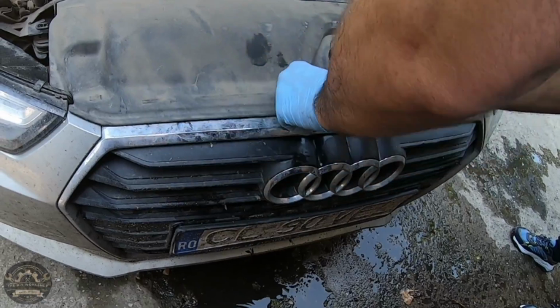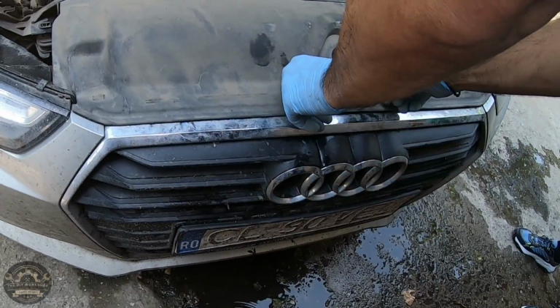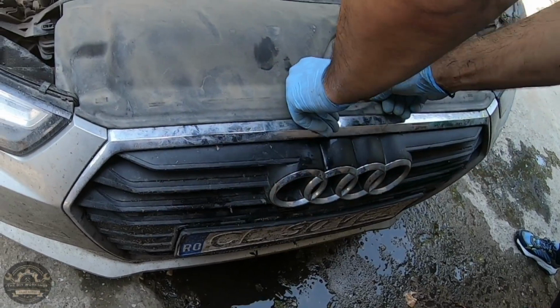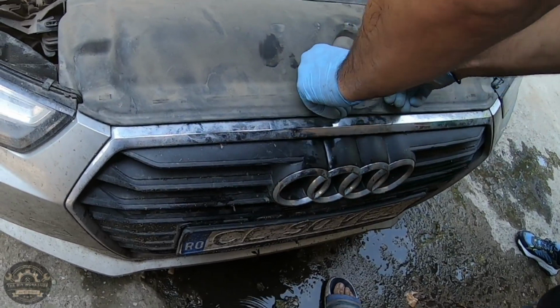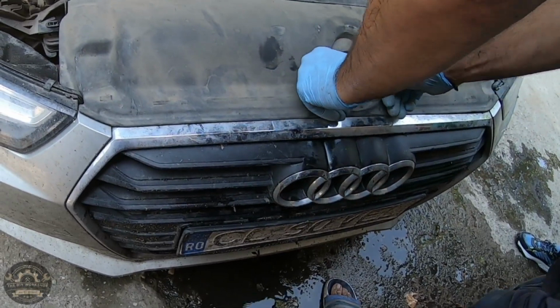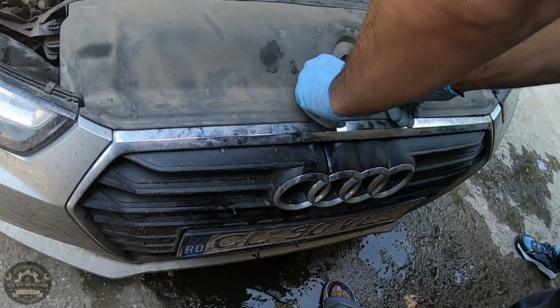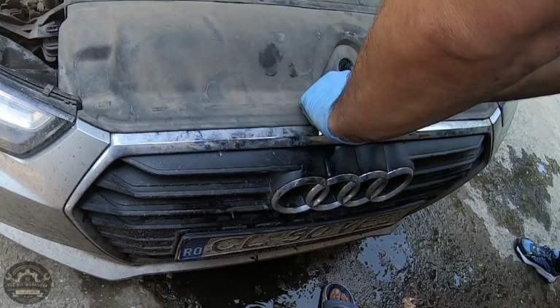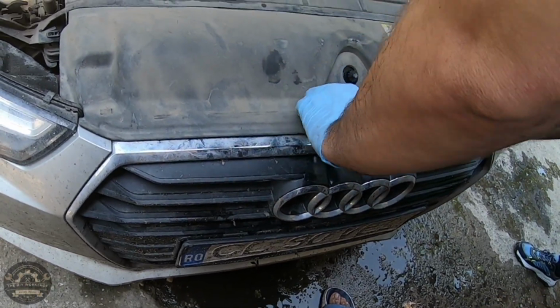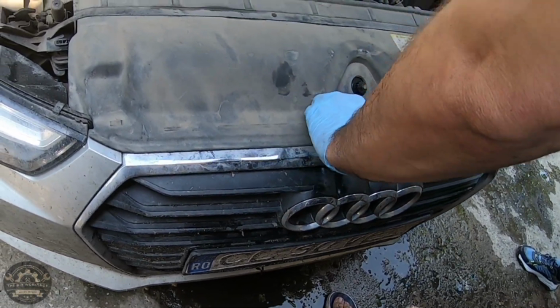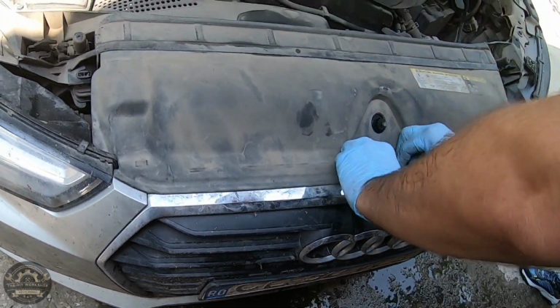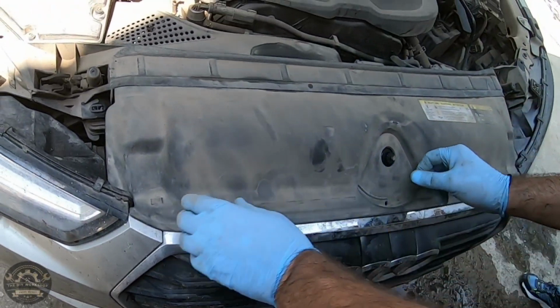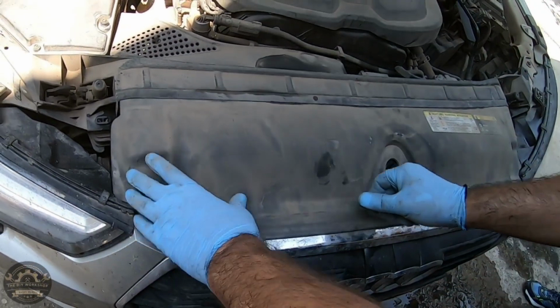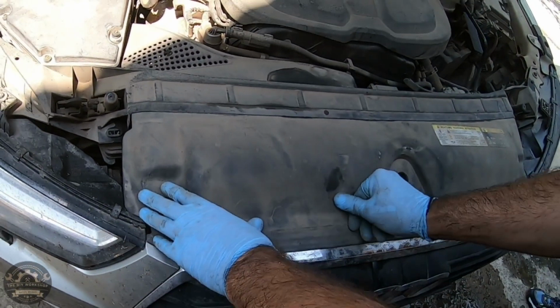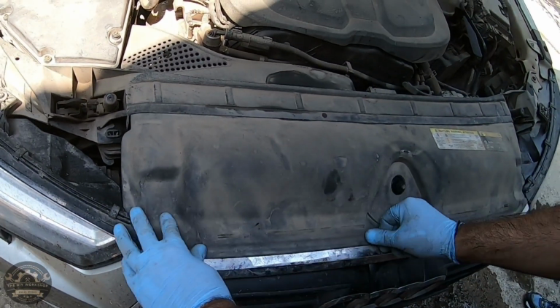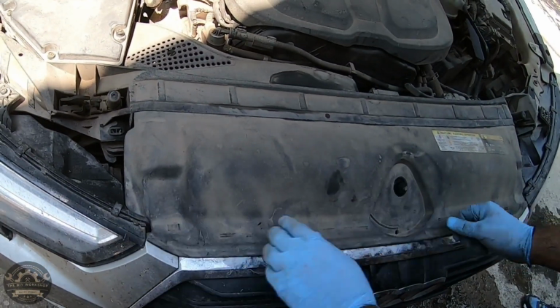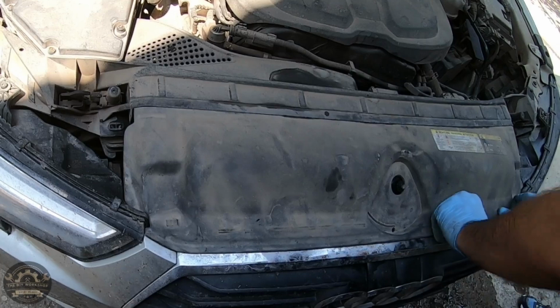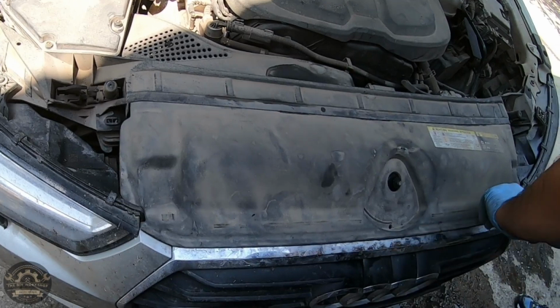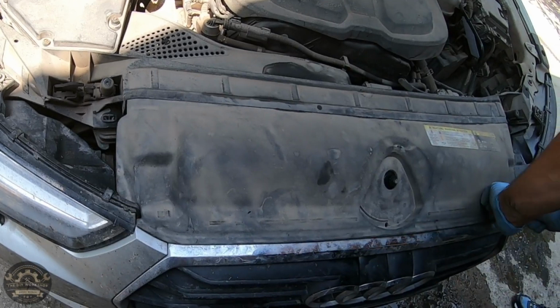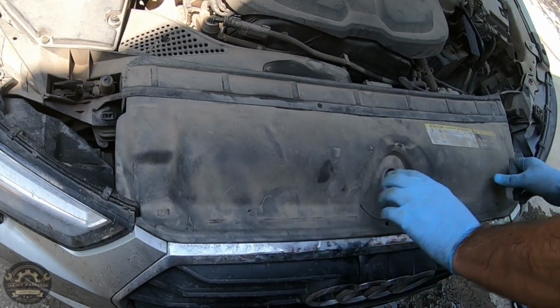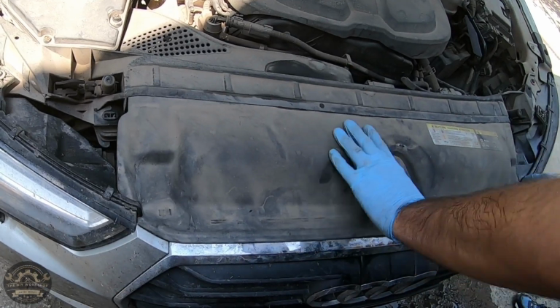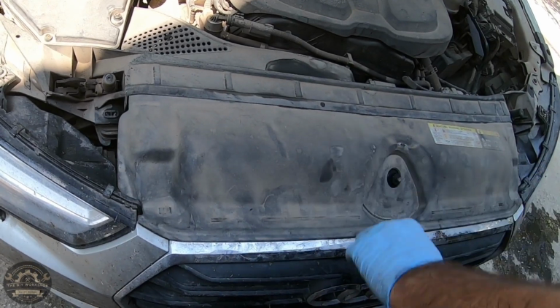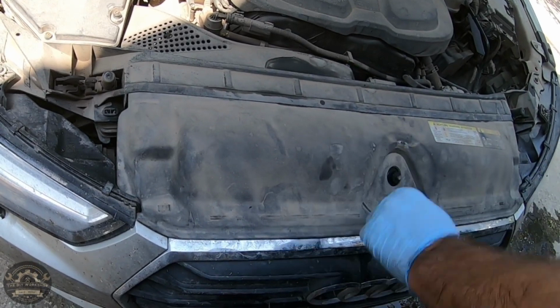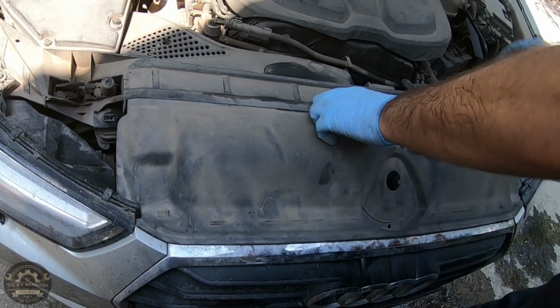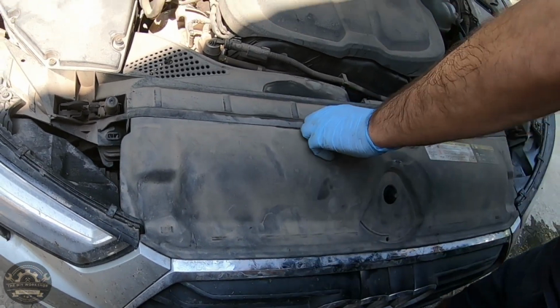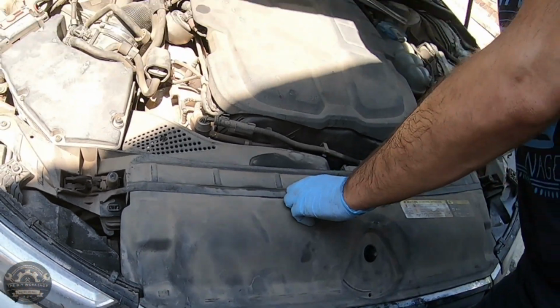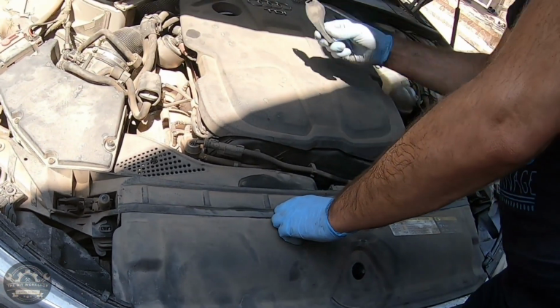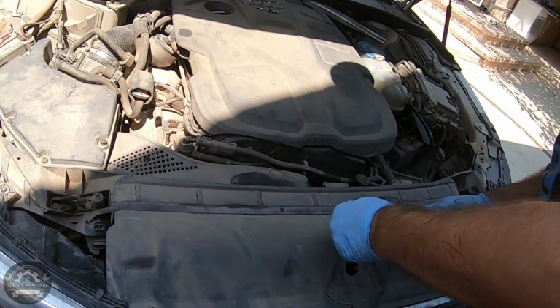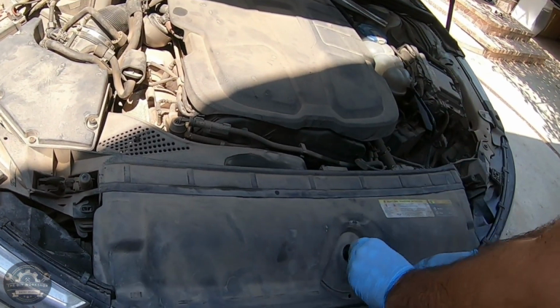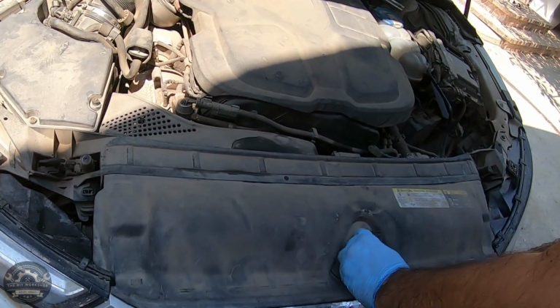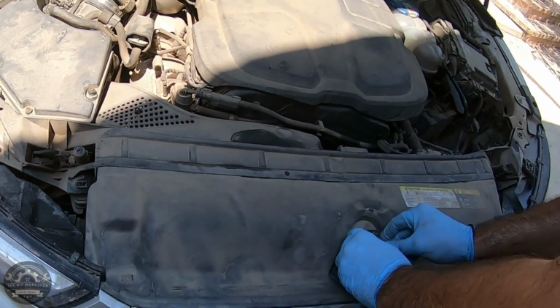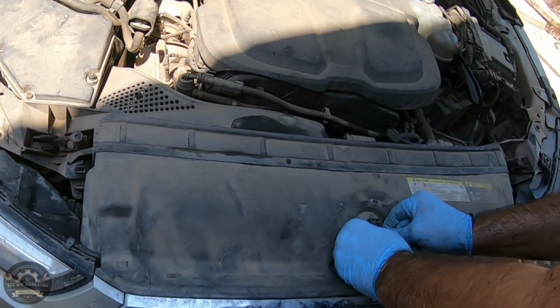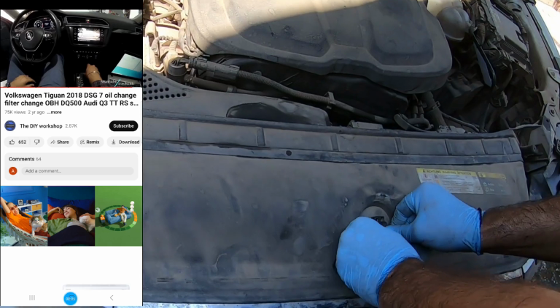Reattach the cover and the hood latch and you're done. For a while you won't have any more overheating problems, but try to check periodically to see if dirt has accumulated again.